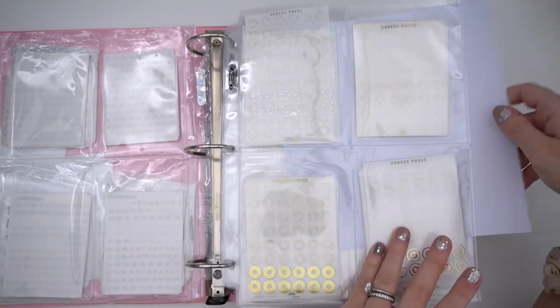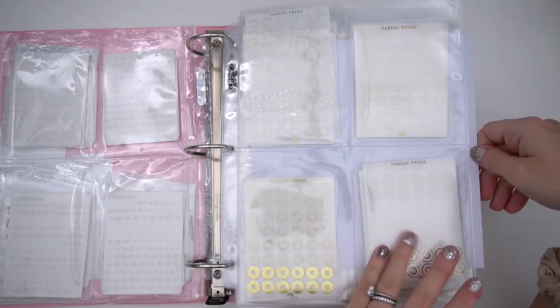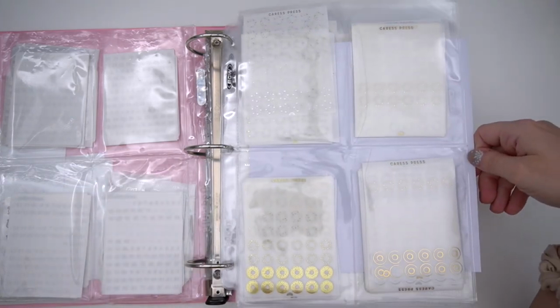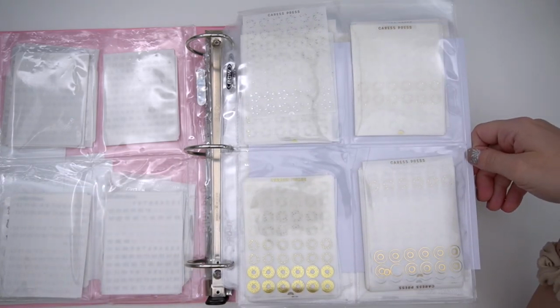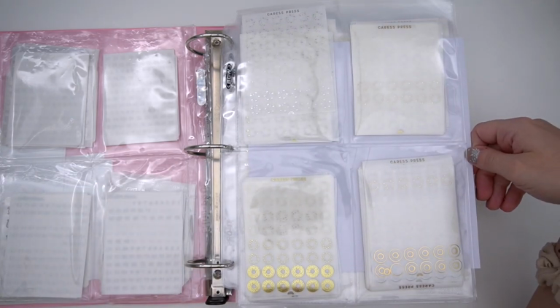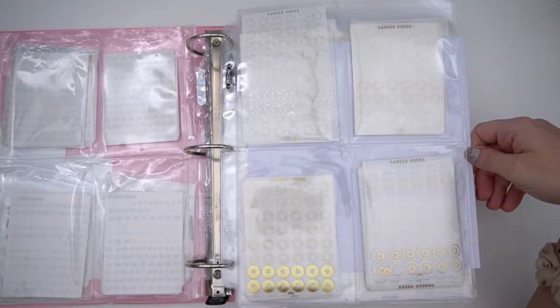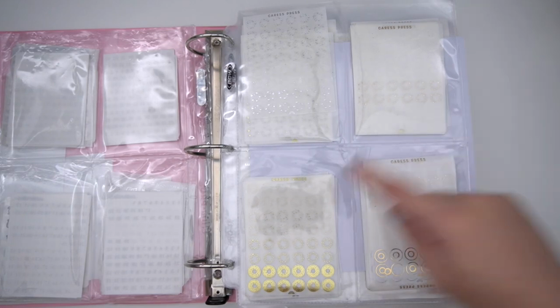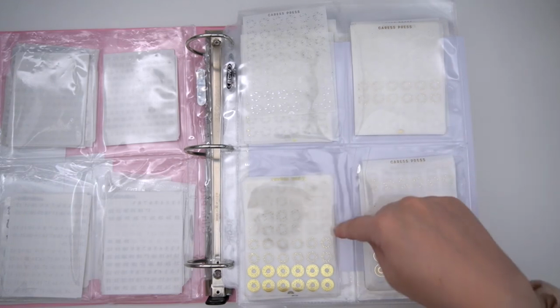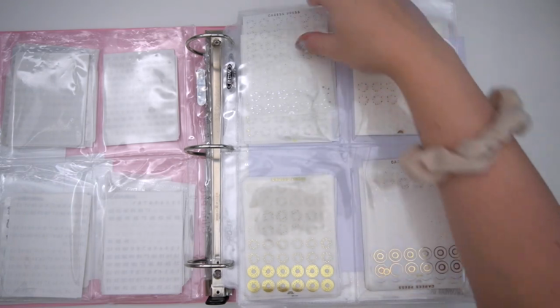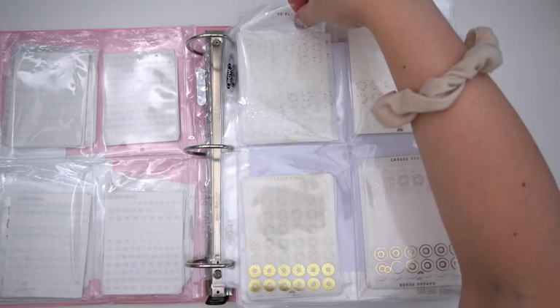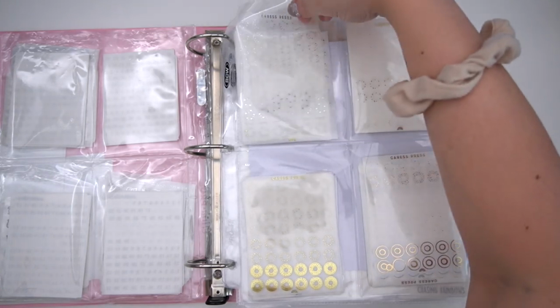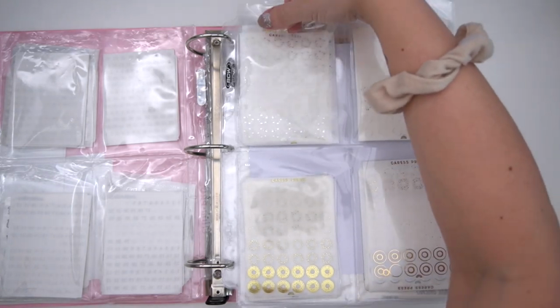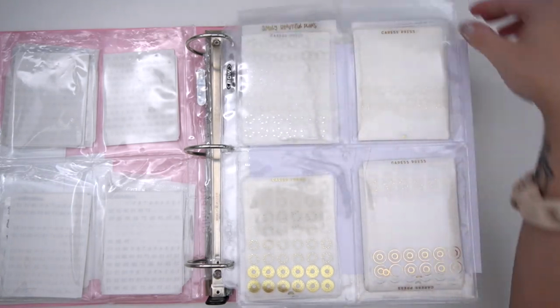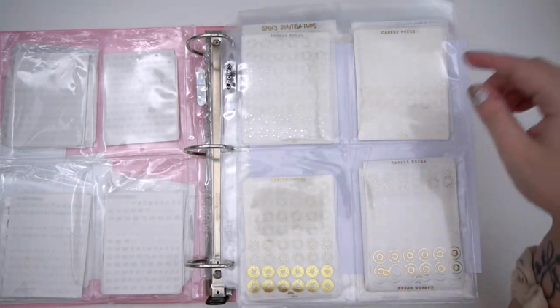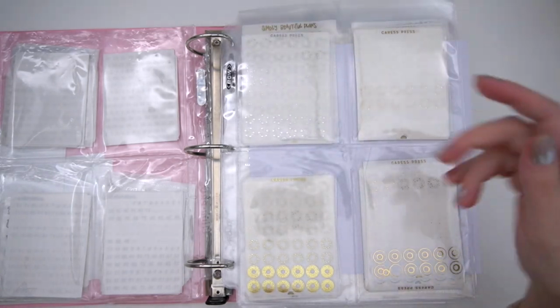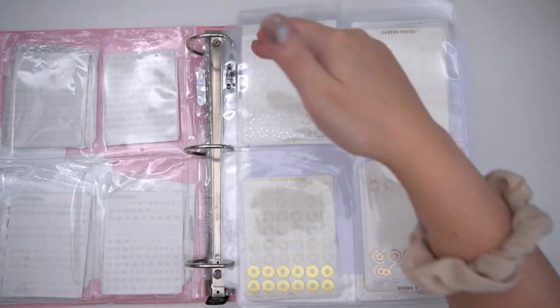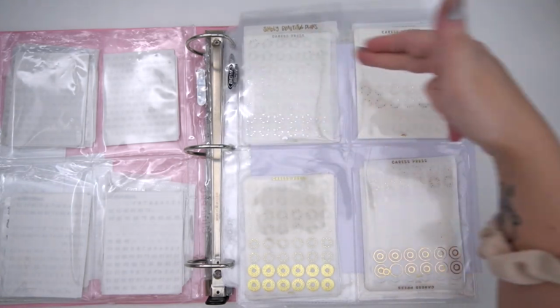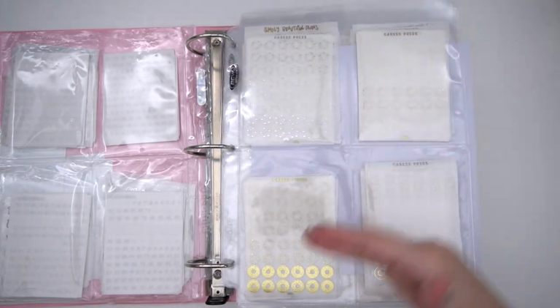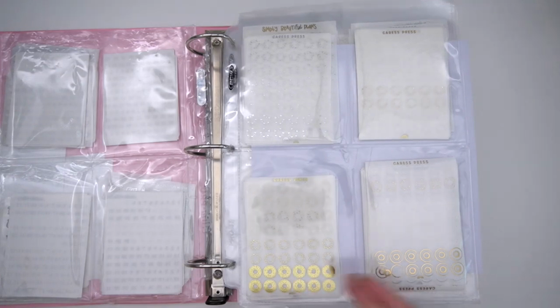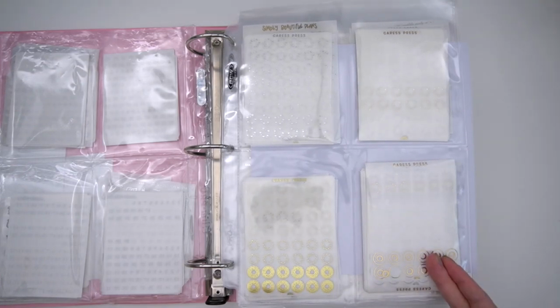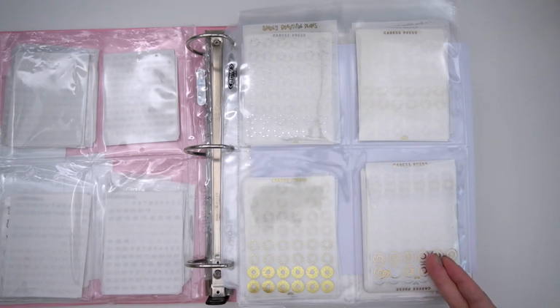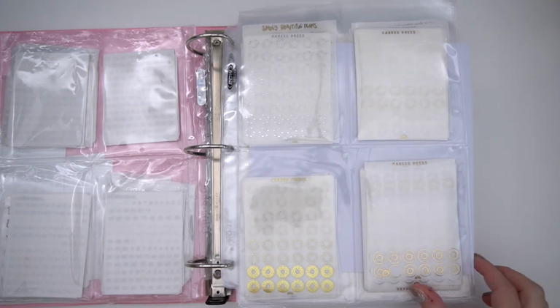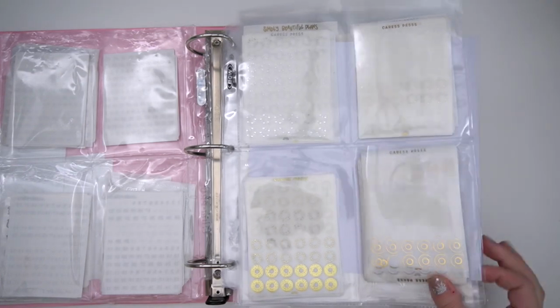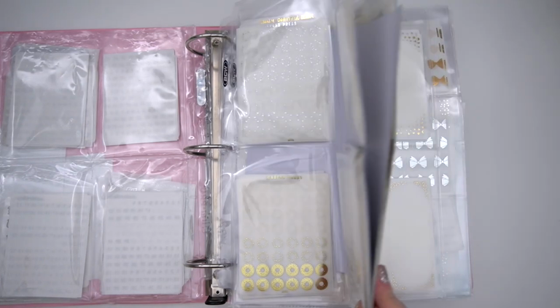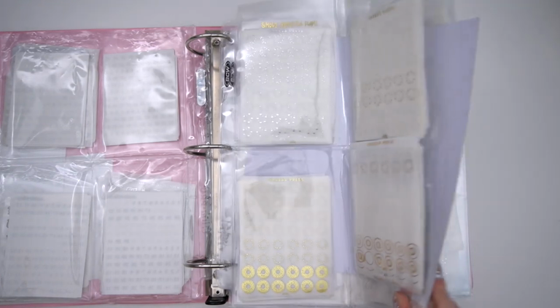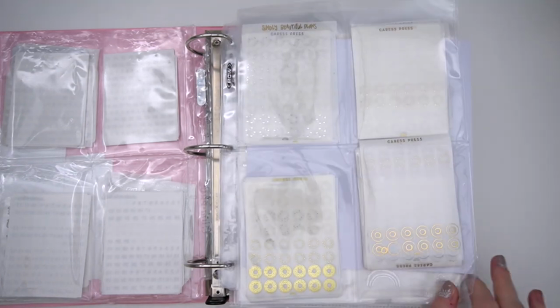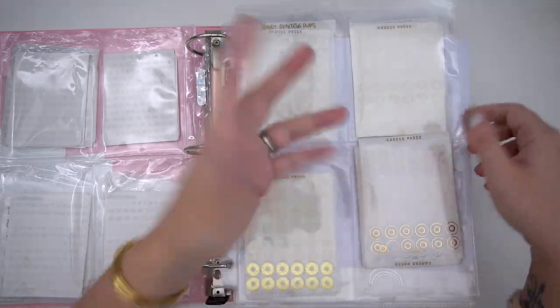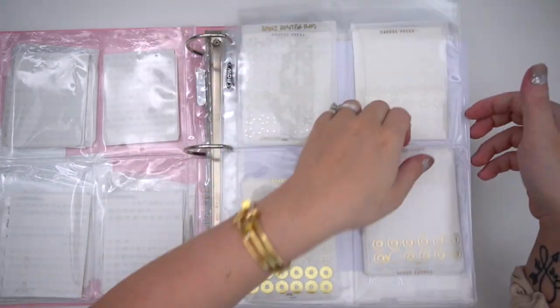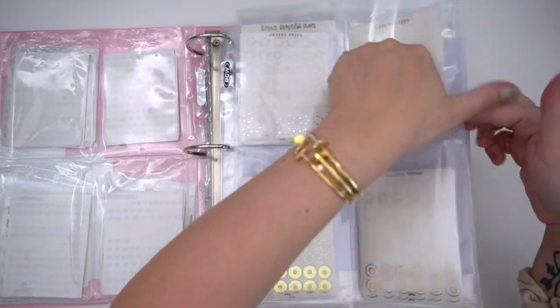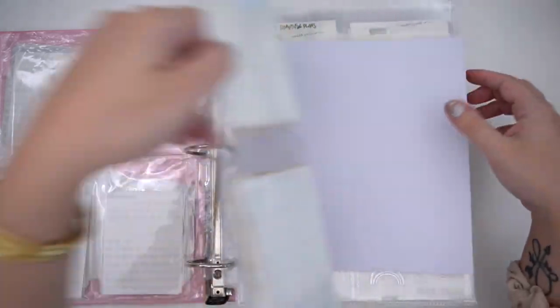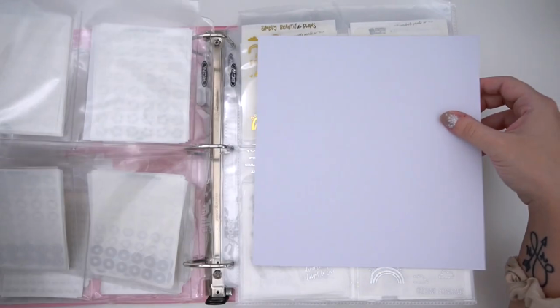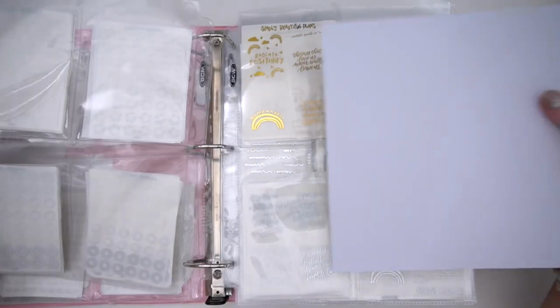Then I have hole reinforcers — these are all by Crest Press. I actually forgot to reorganize these so I'm going to do that after the video: gold, silver, hollow, sparkly hollow. I think I just slipped this back in because Lila woke up and I was like, alright let's just finish up real quick.